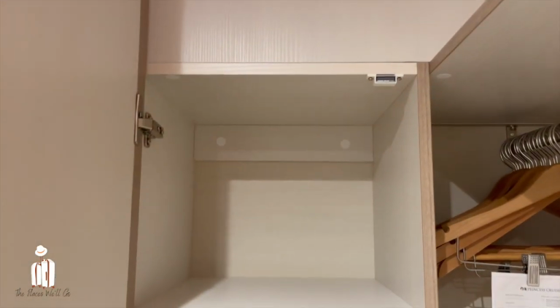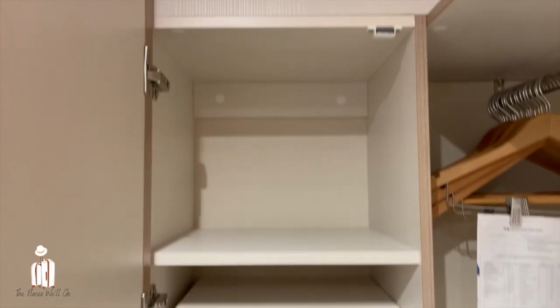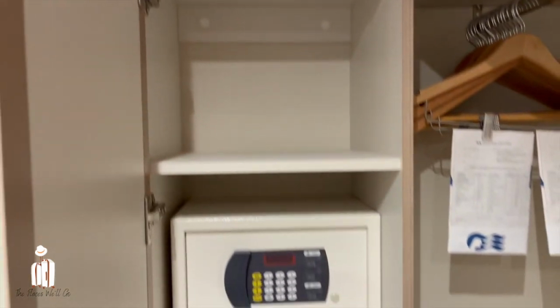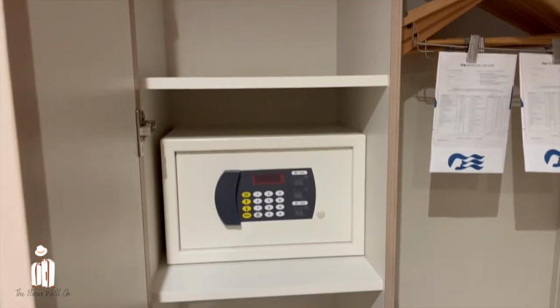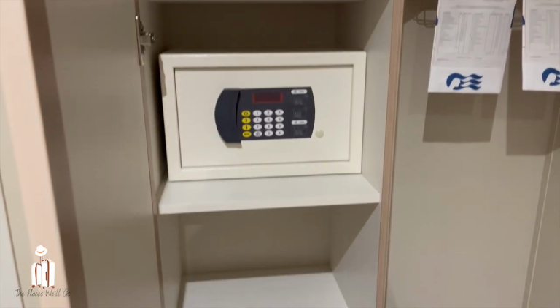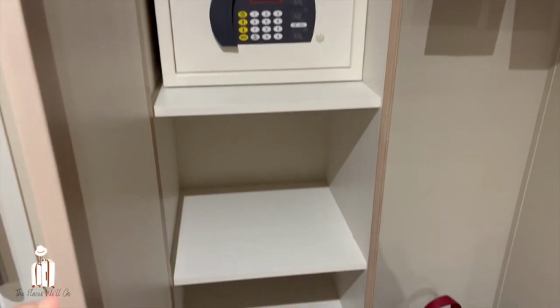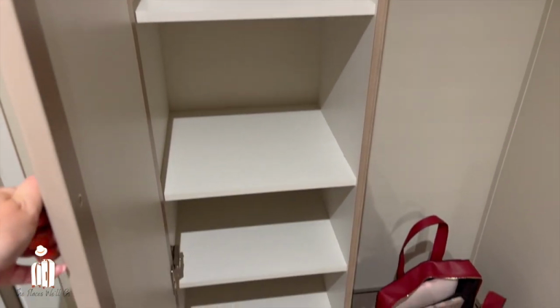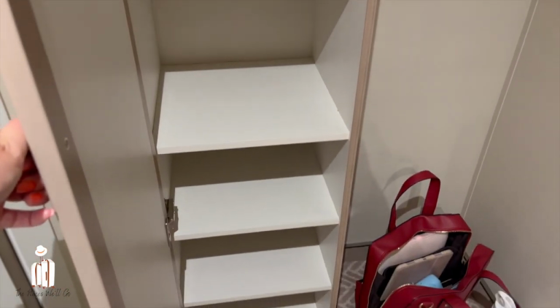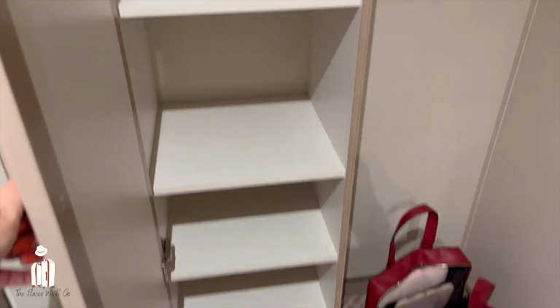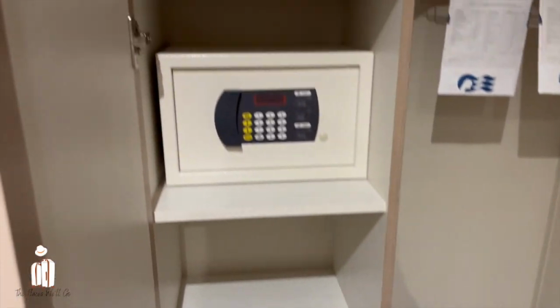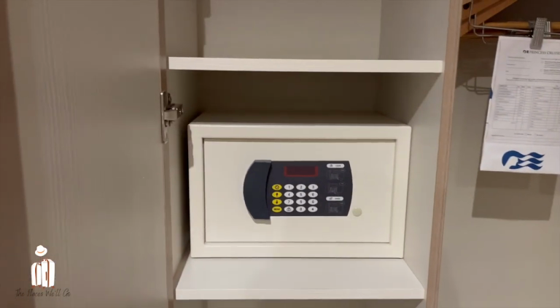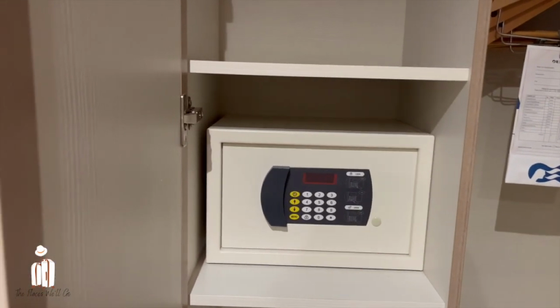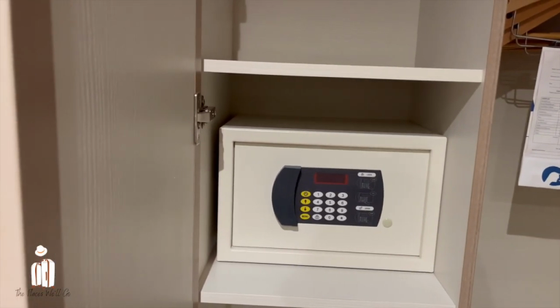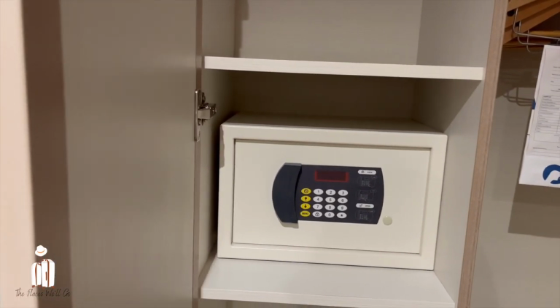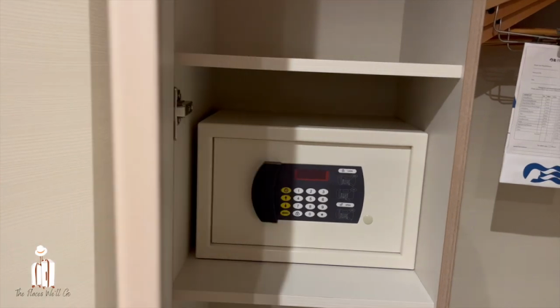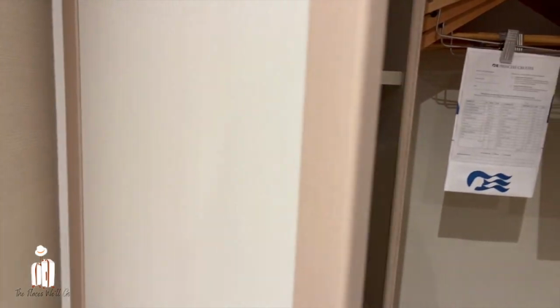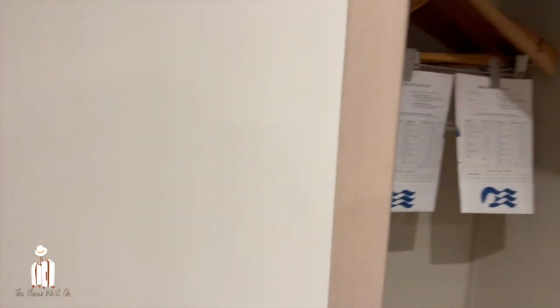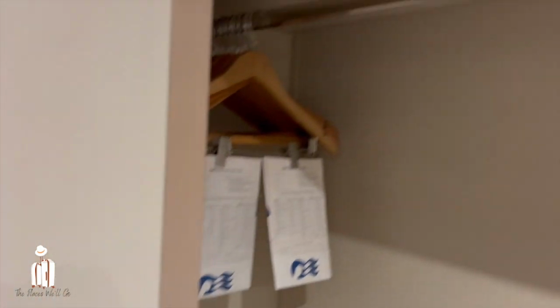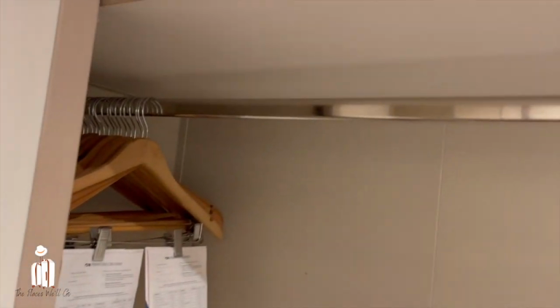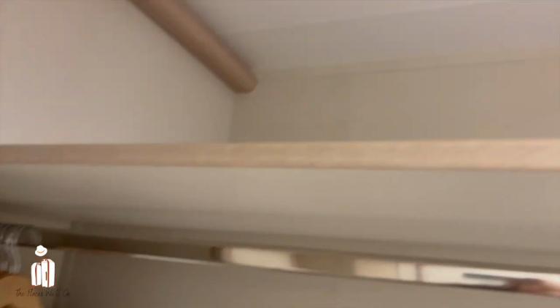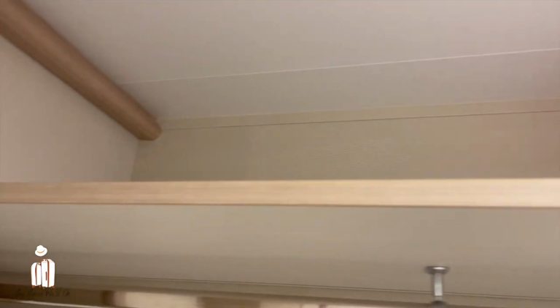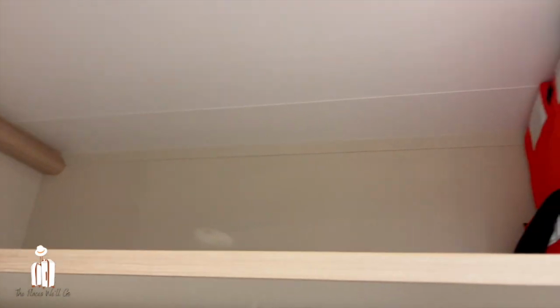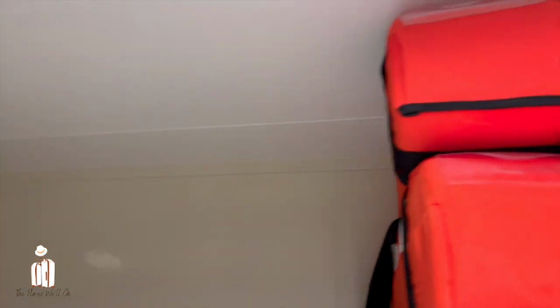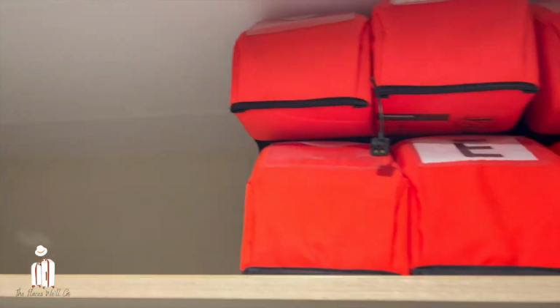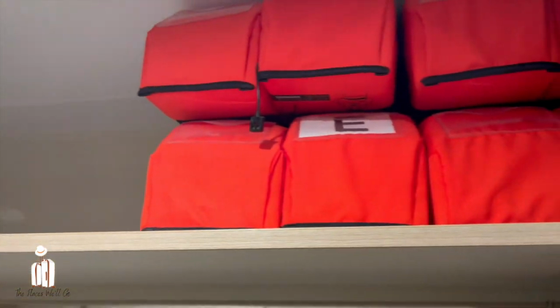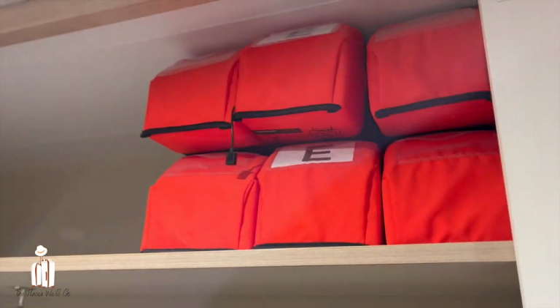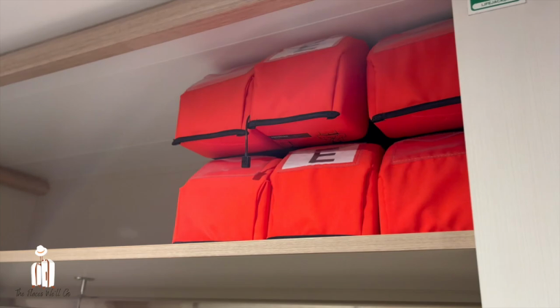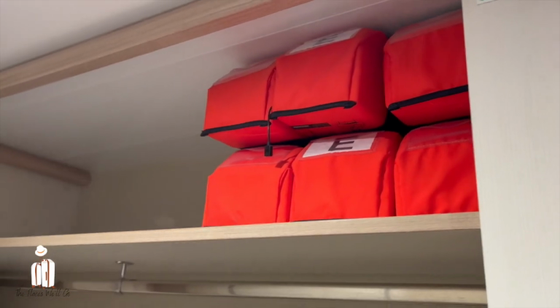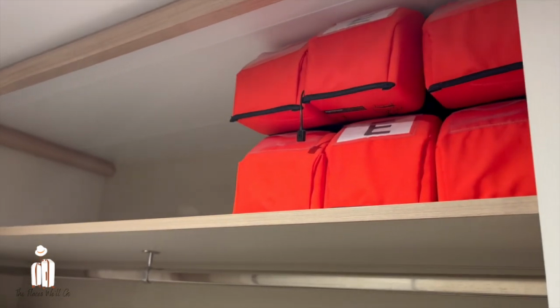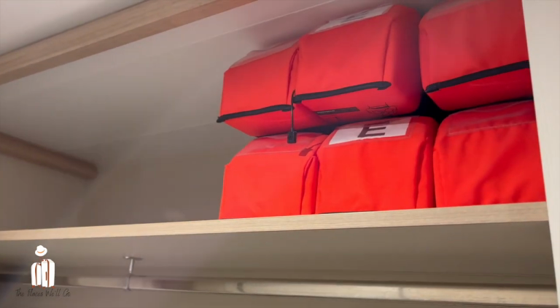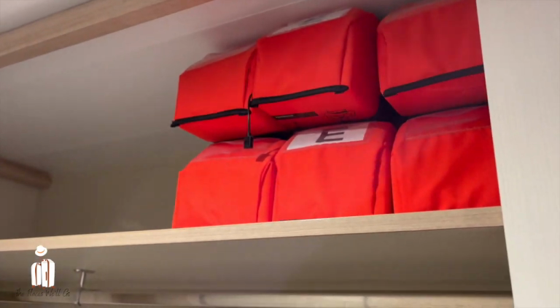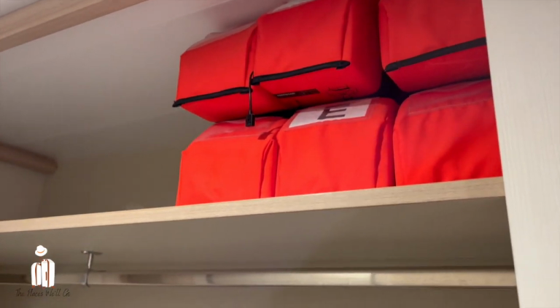Down here we've got the cupboard with a fabulous safe — really good size safe. And then we've got our life jackets up there; hopefully we won't need to see those anytime.